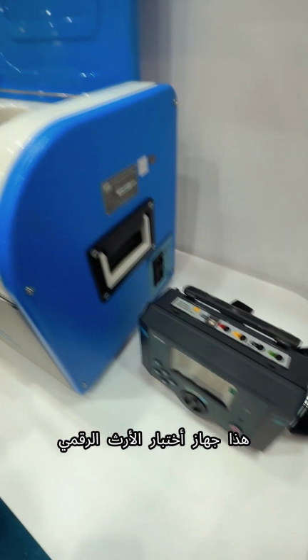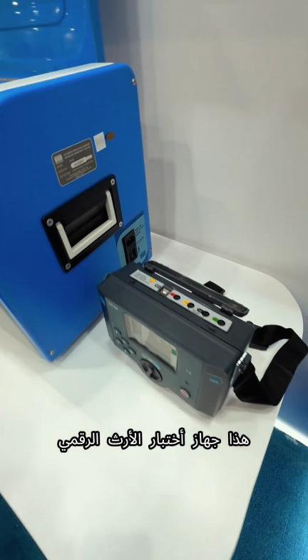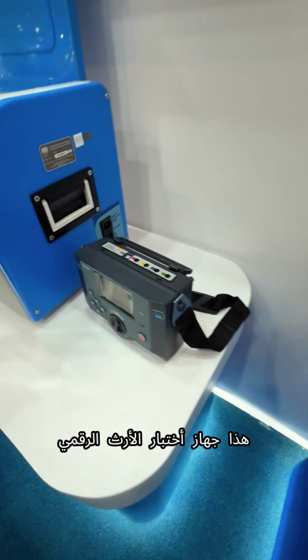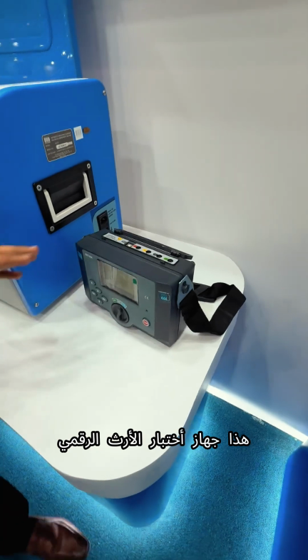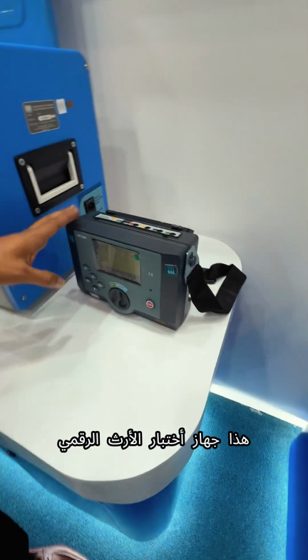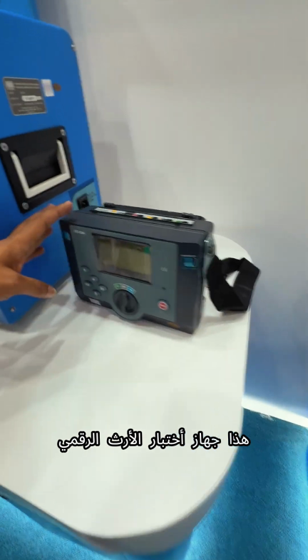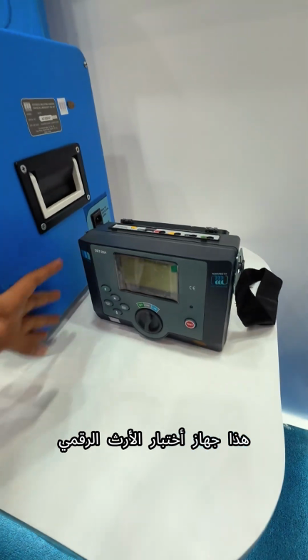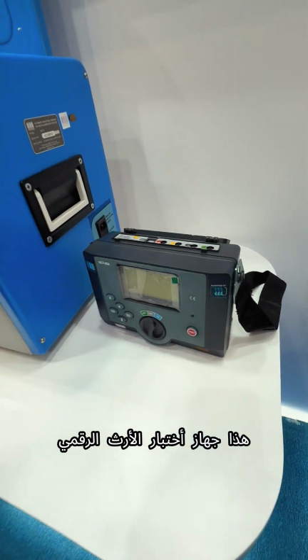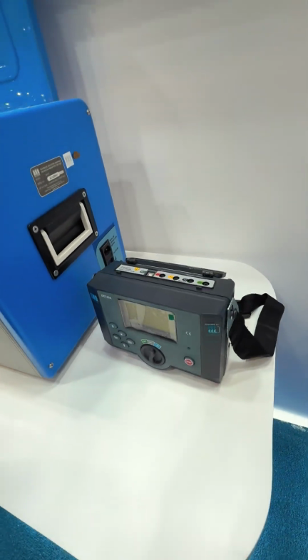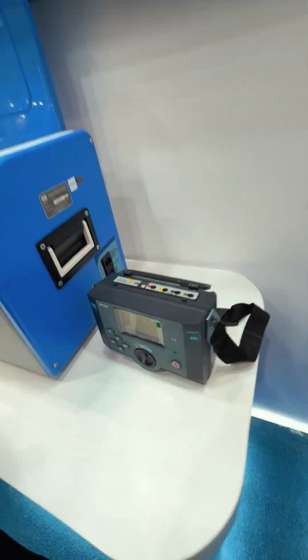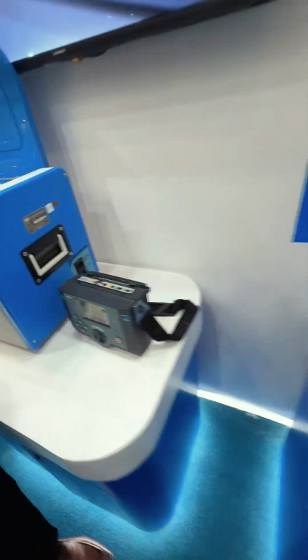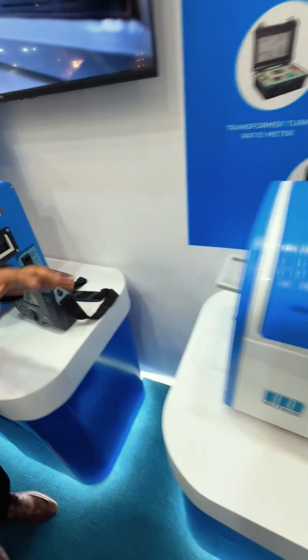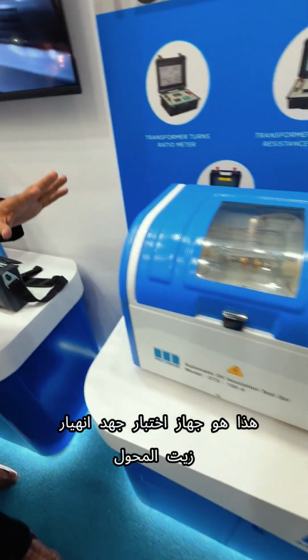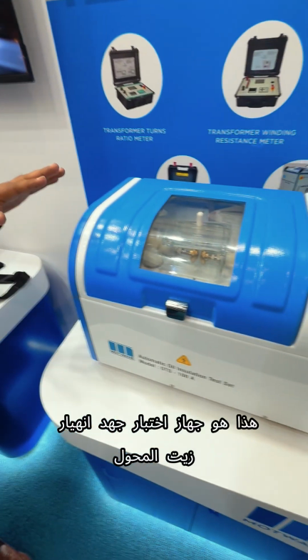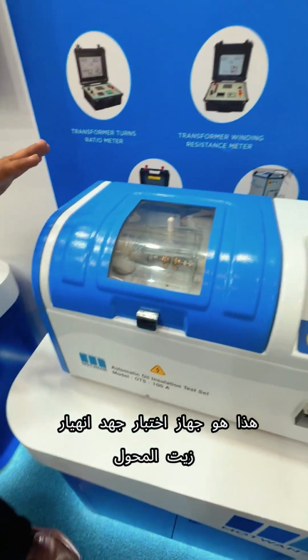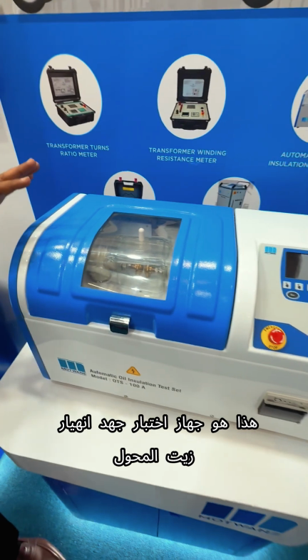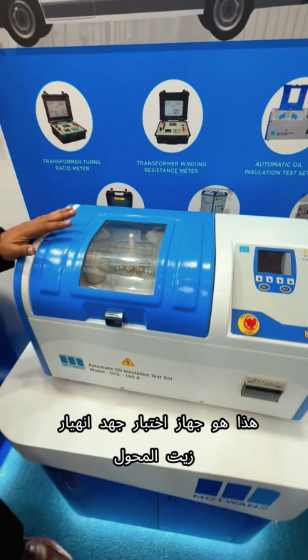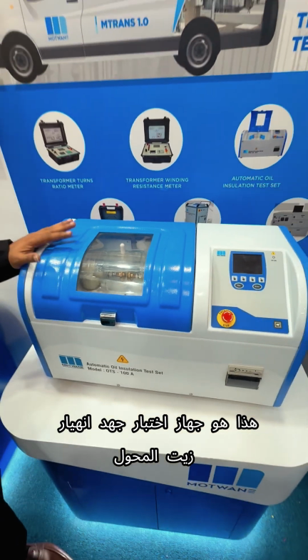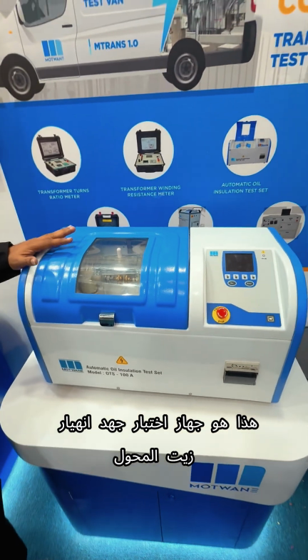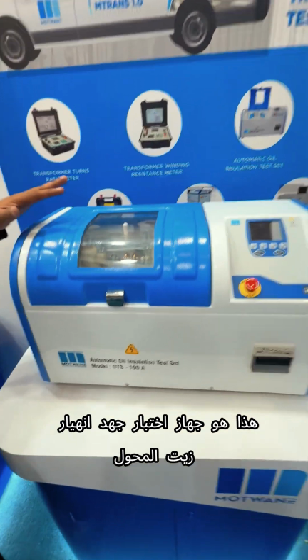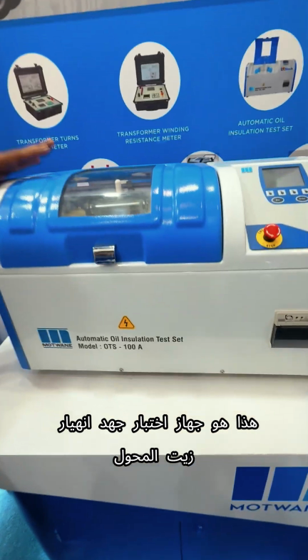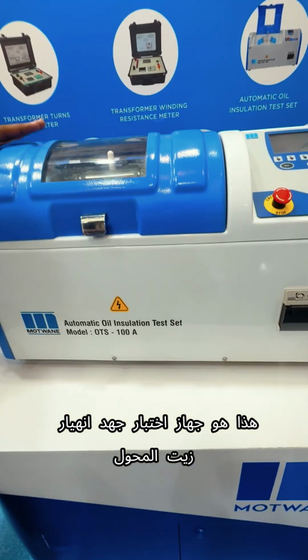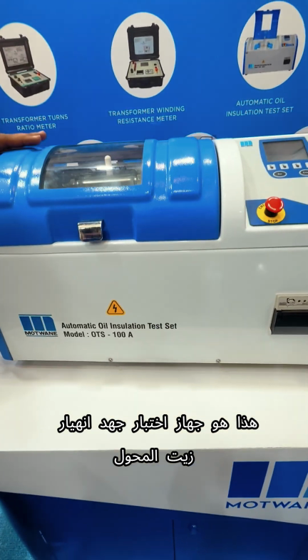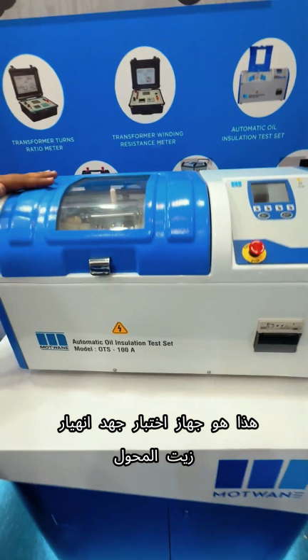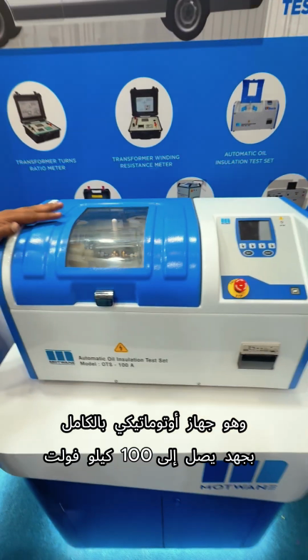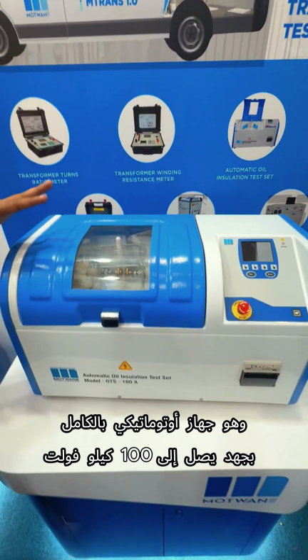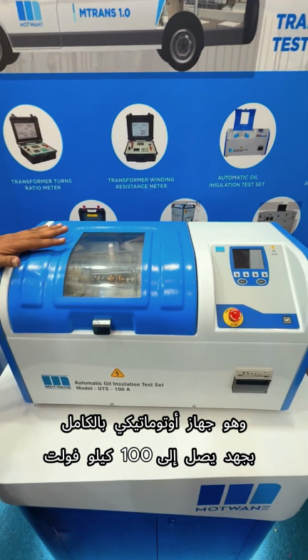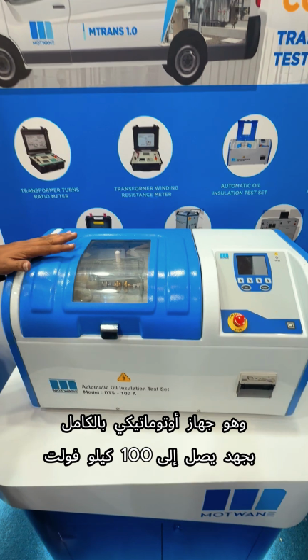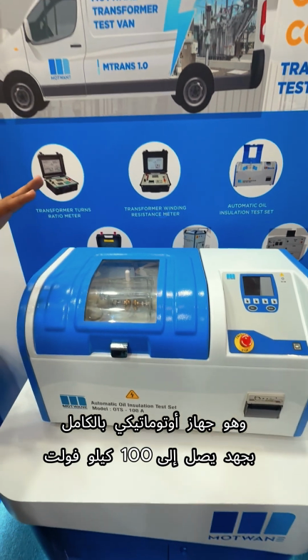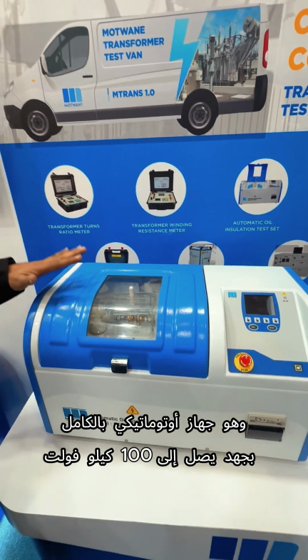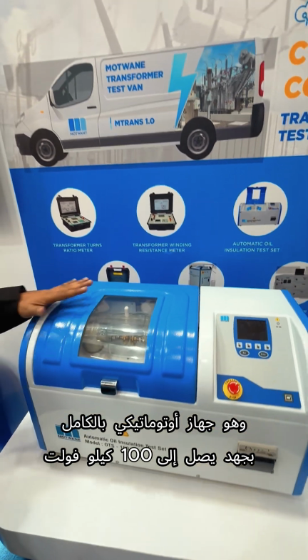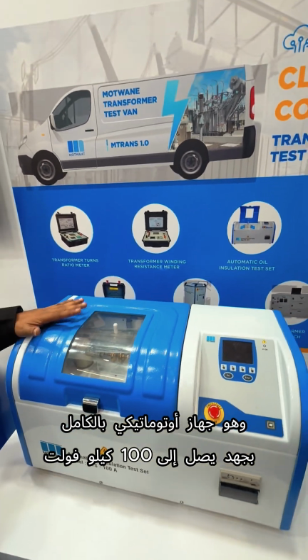This is a digital earth tester. This is a transformer oil breakdown voltage tester — fully automatic, 100KV instrument.